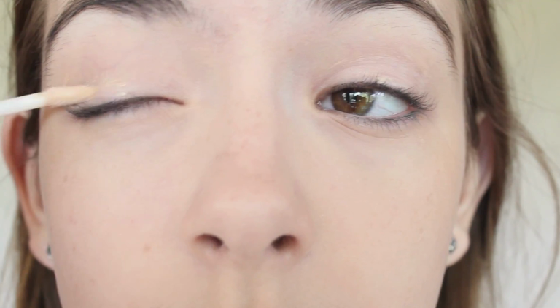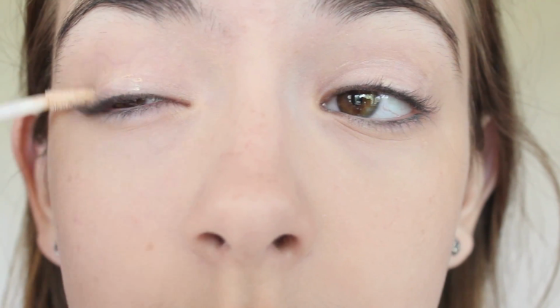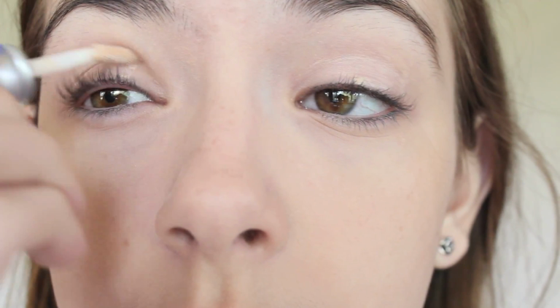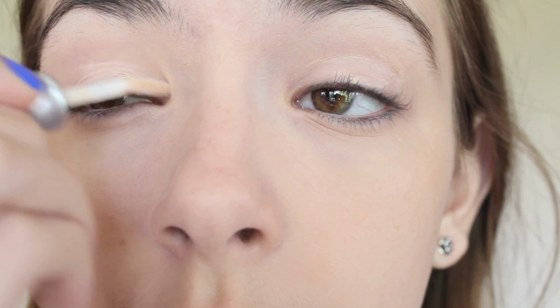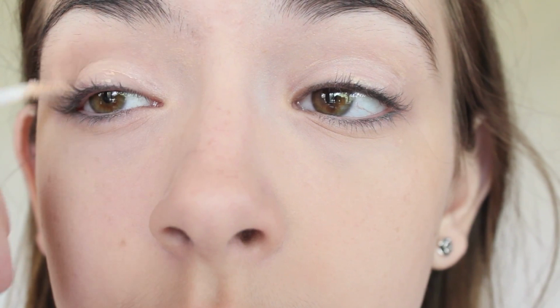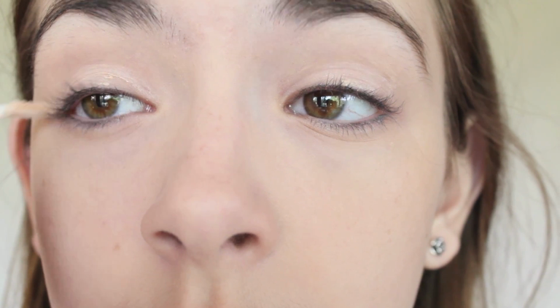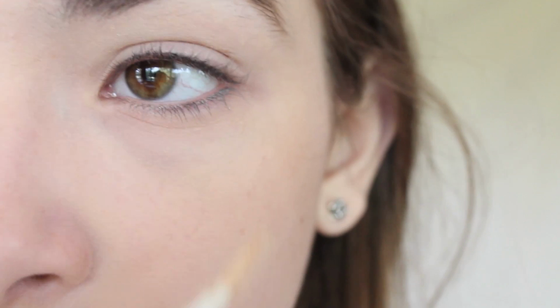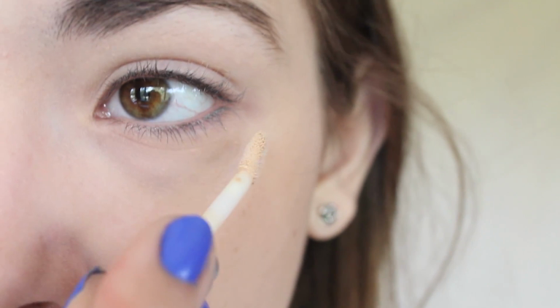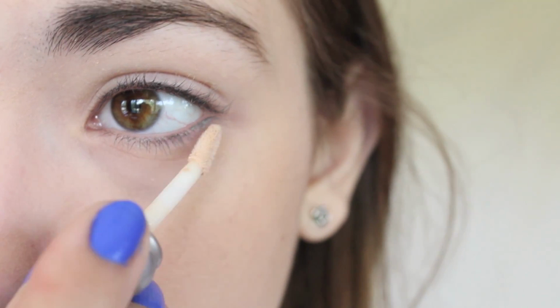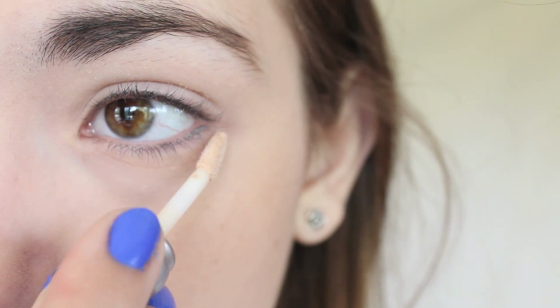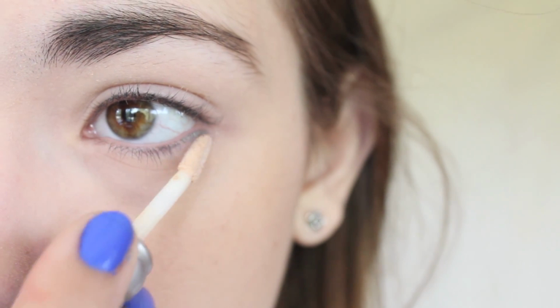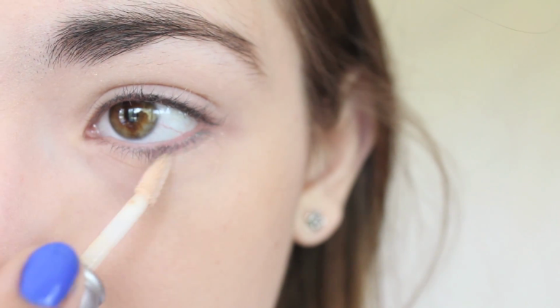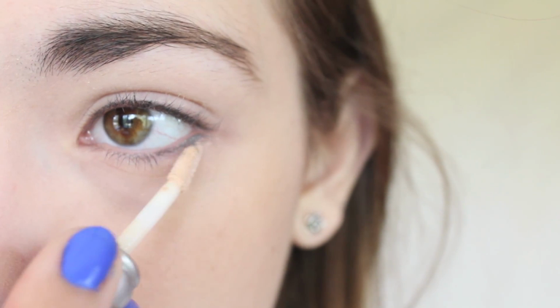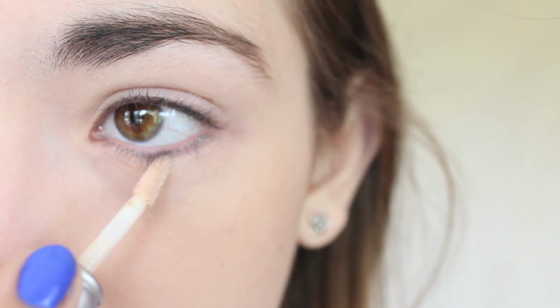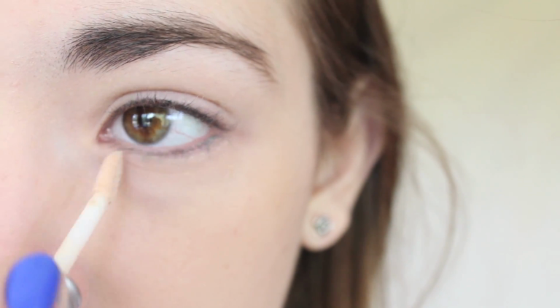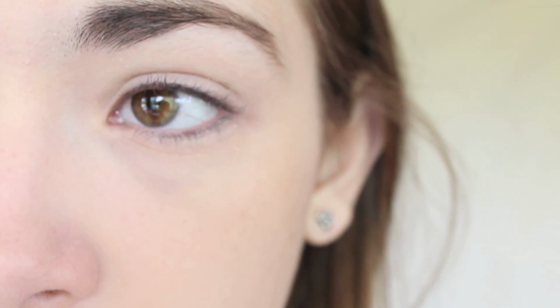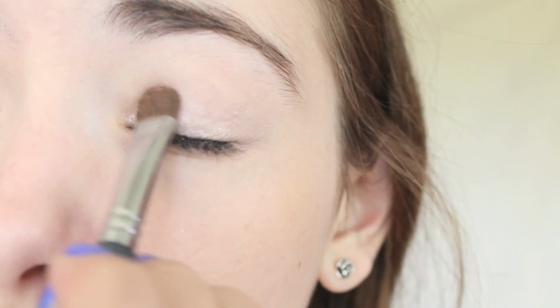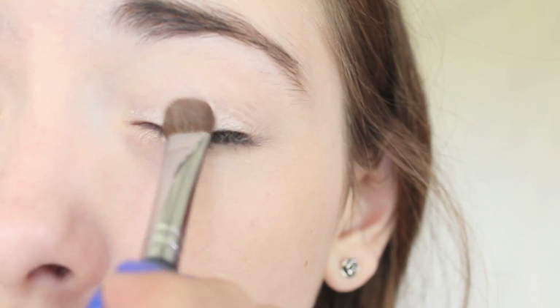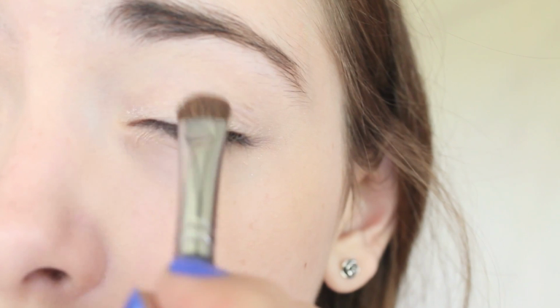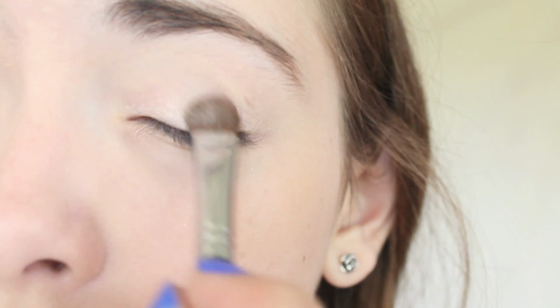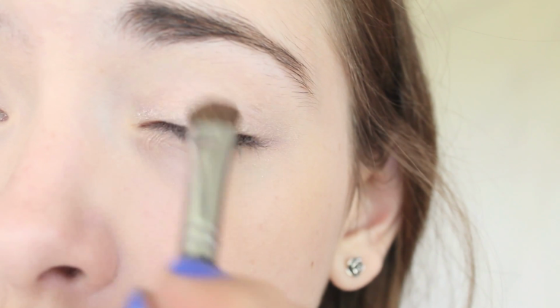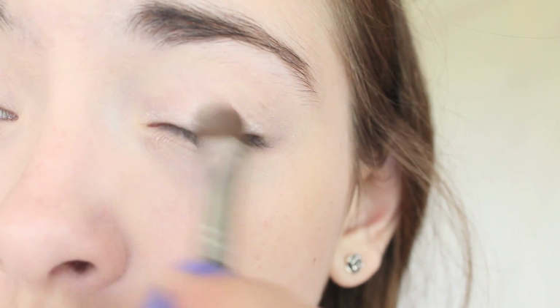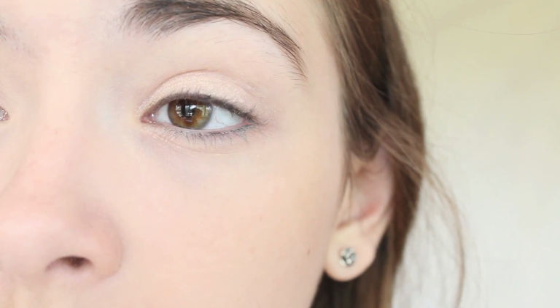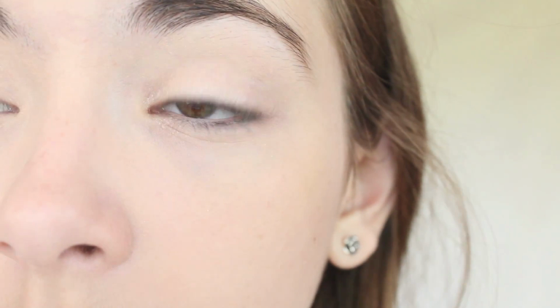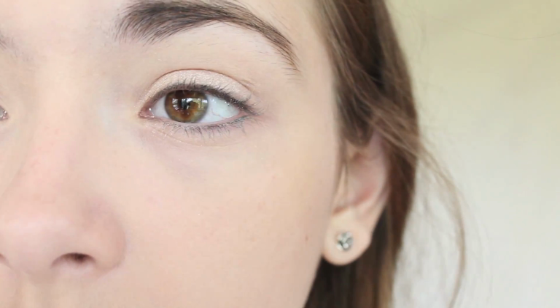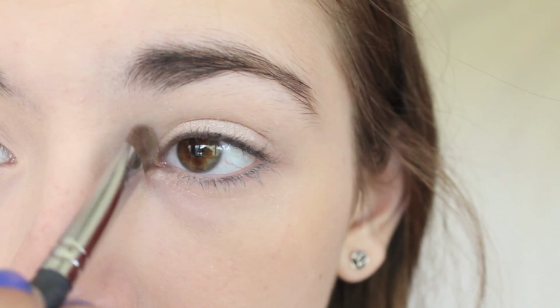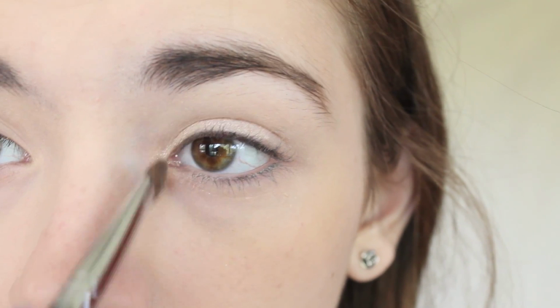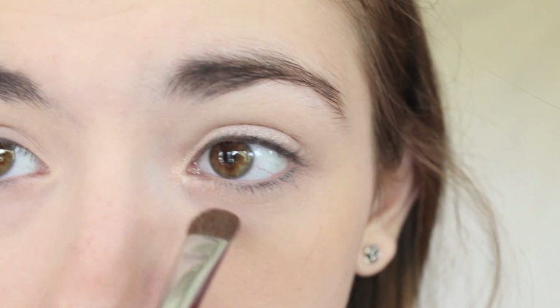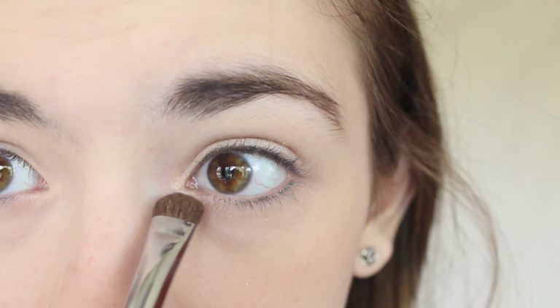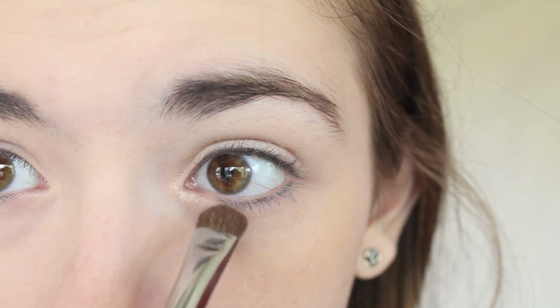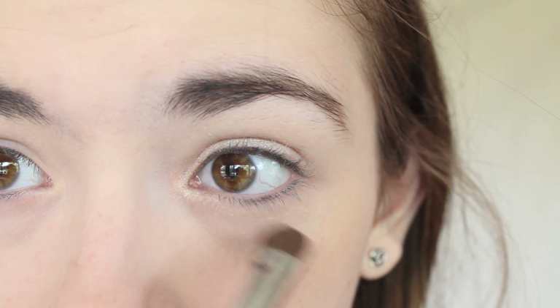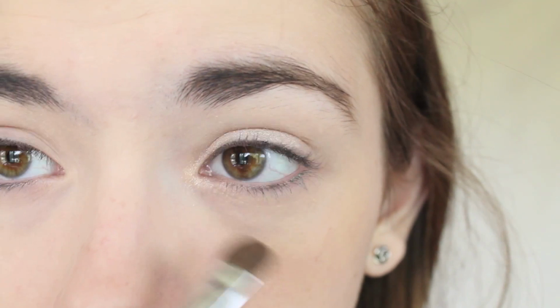To start off, I'm going to prime my lids and get the little lash line also to make sure I get my shadows to stay on. Then I'm just going to apply a very shimmery champagne color all over my lid and my inner corner very heavily.